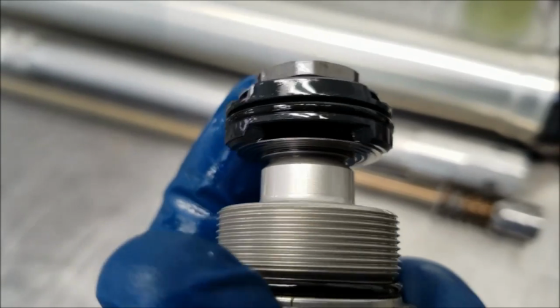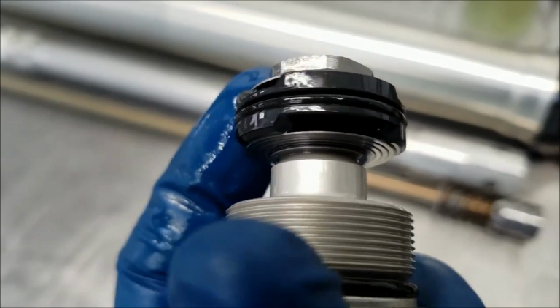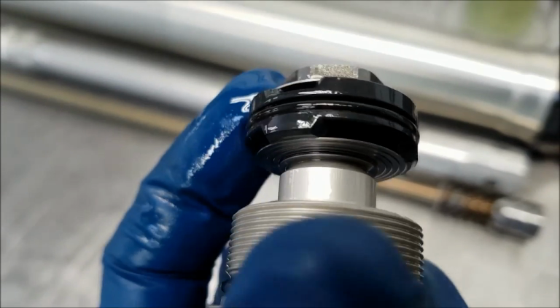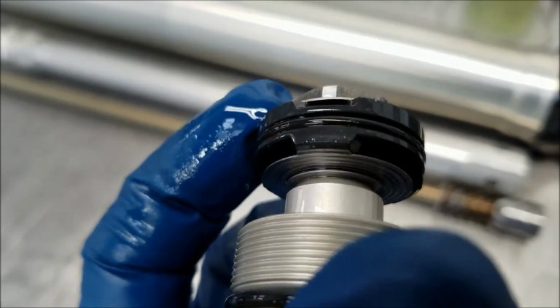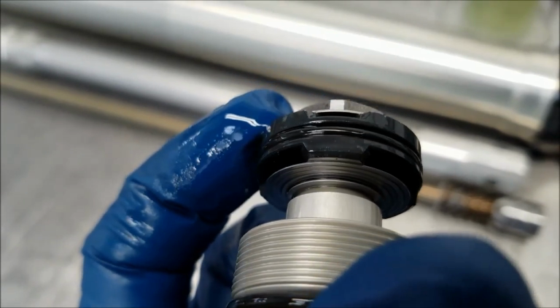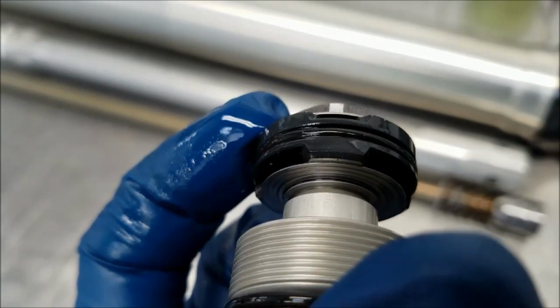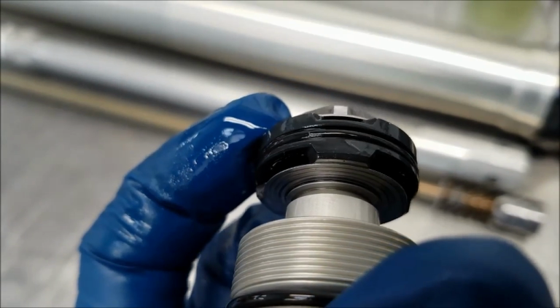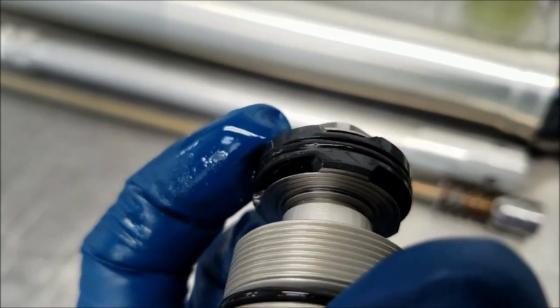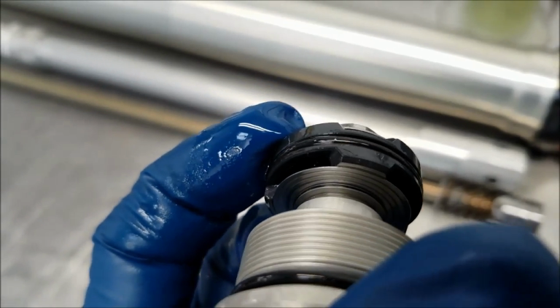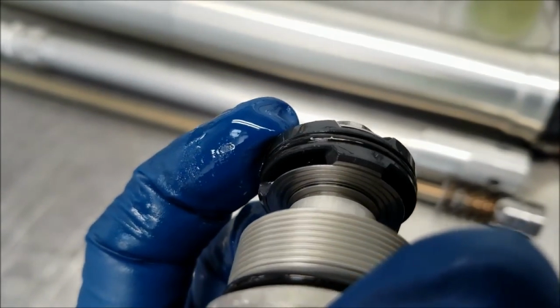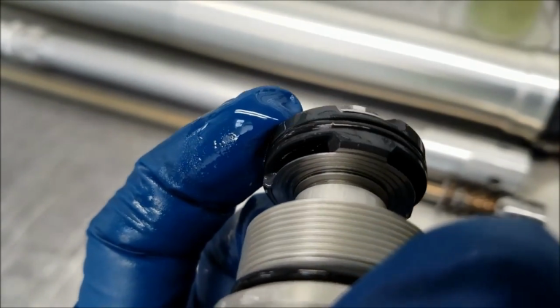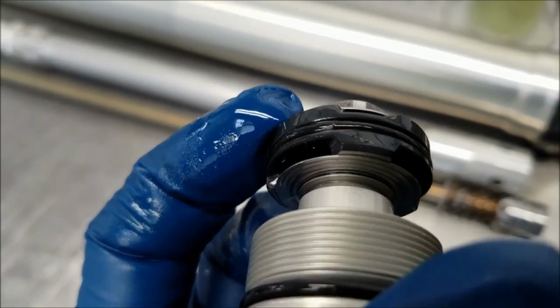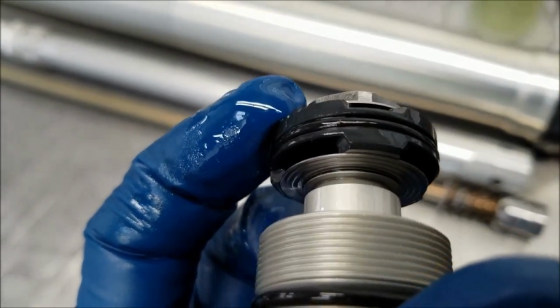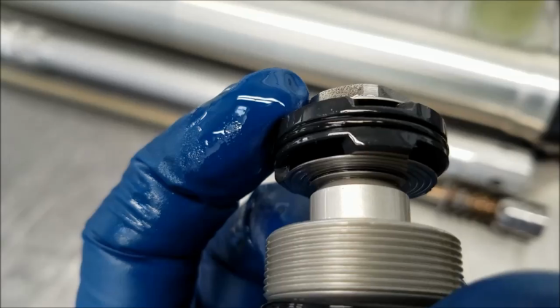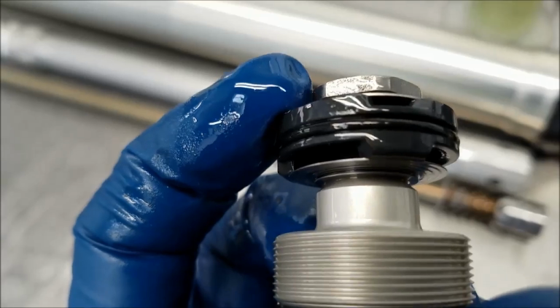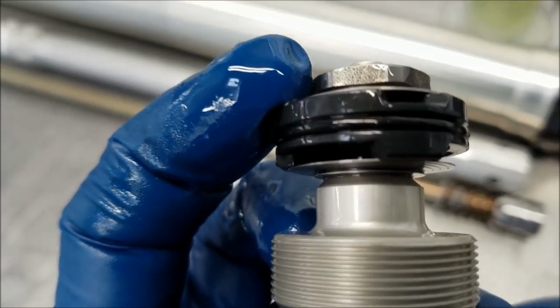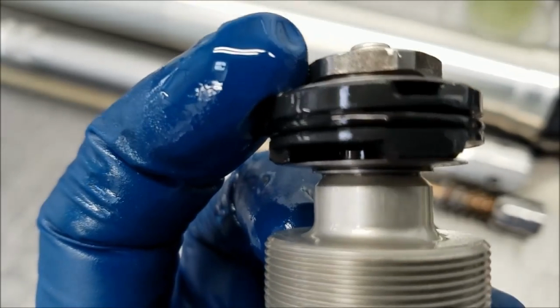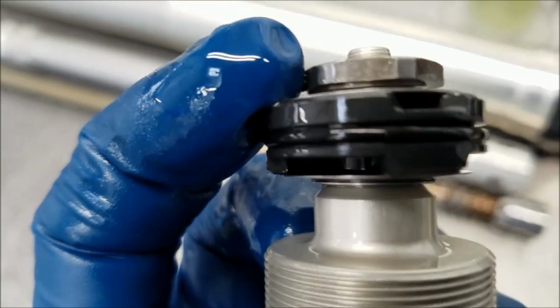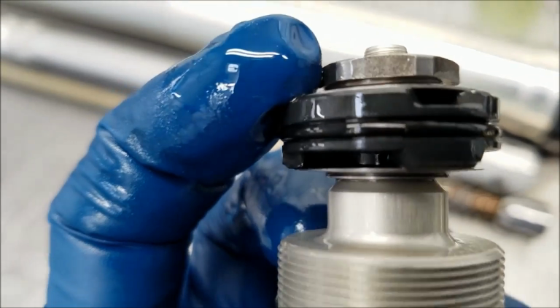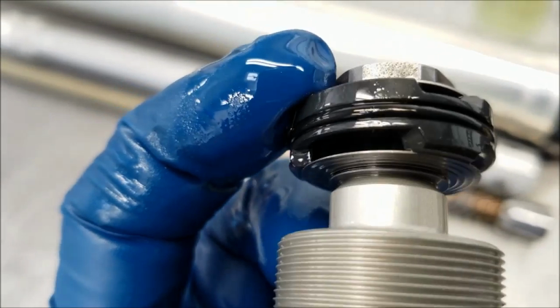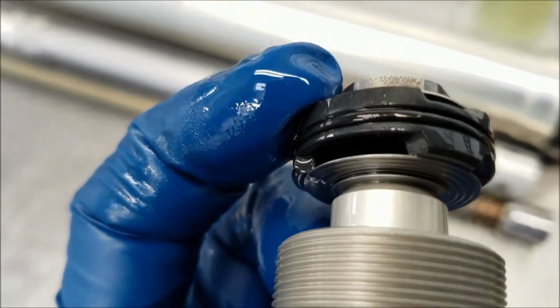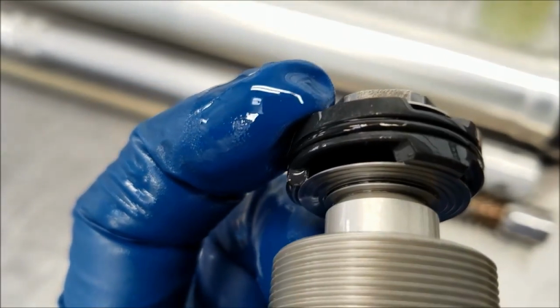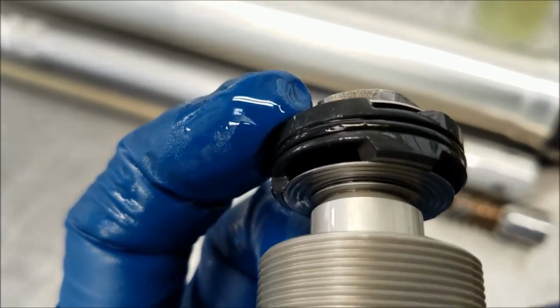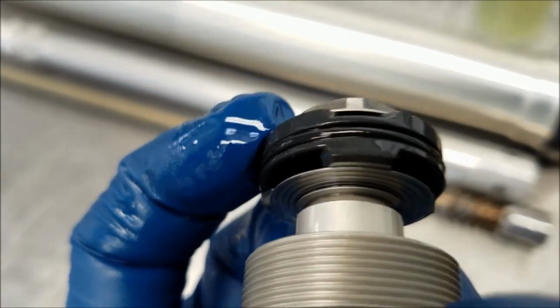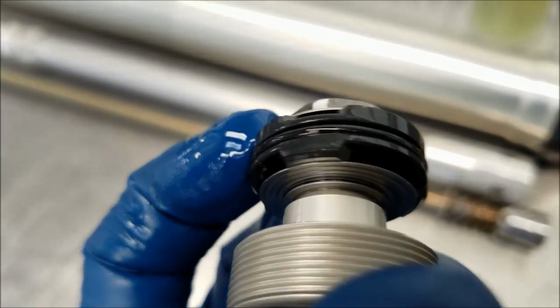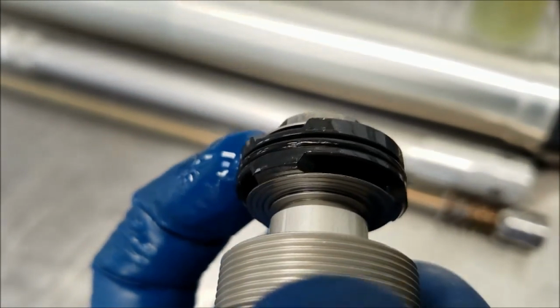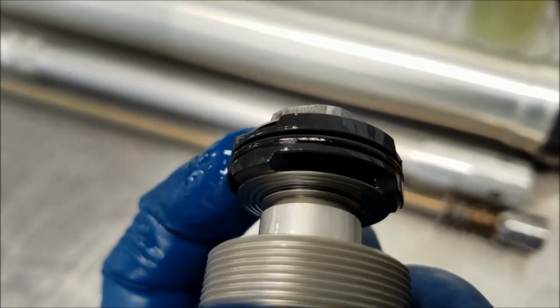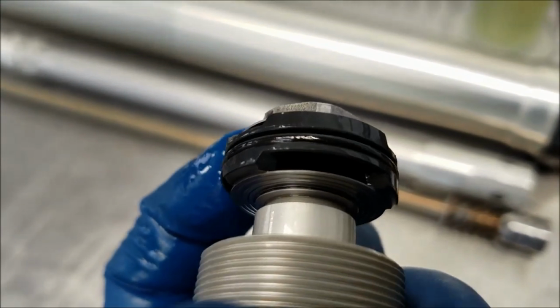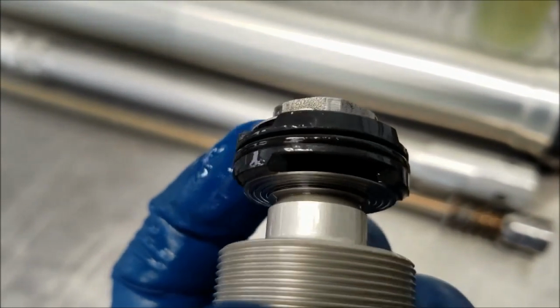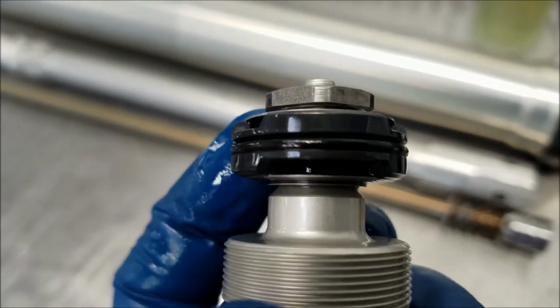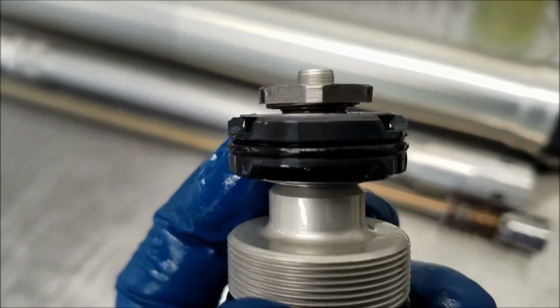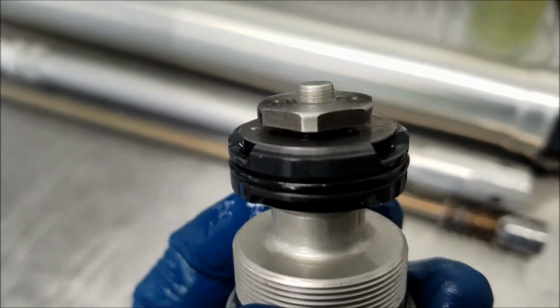This is a 2017 Husqvarna TE 300. I bet it's going to work really well stock.